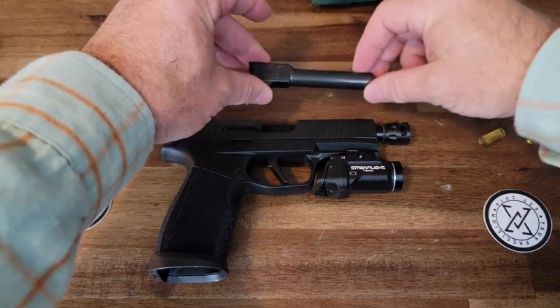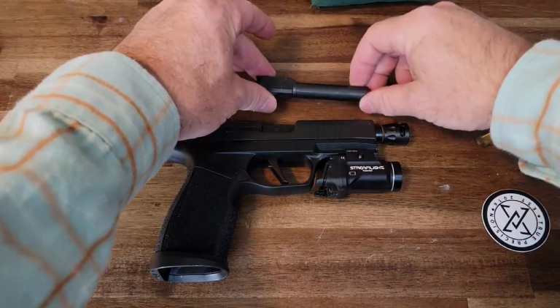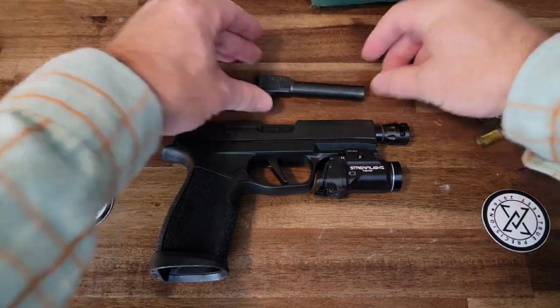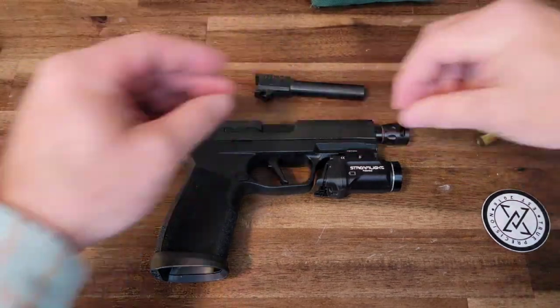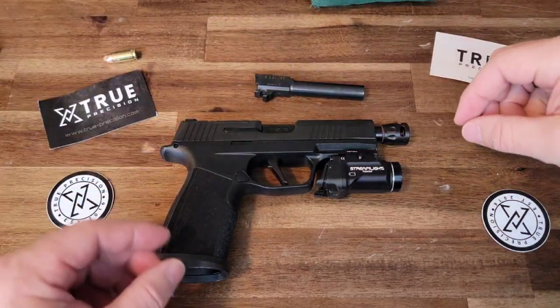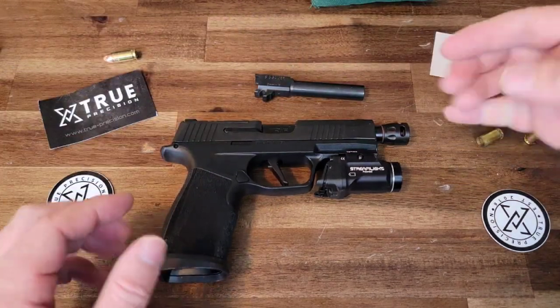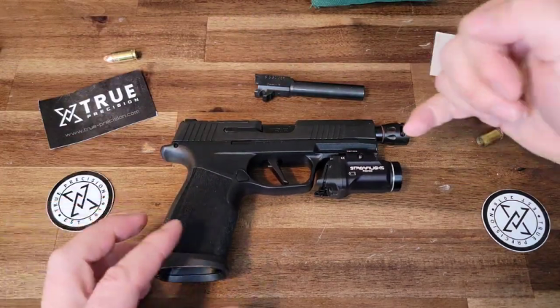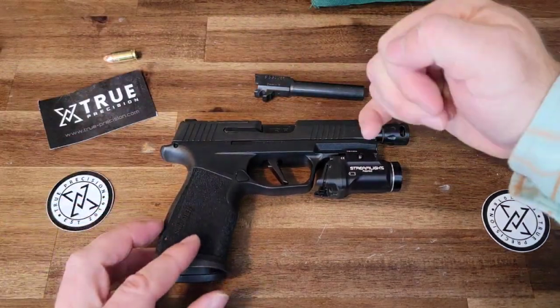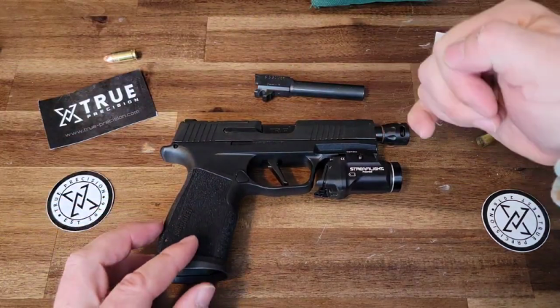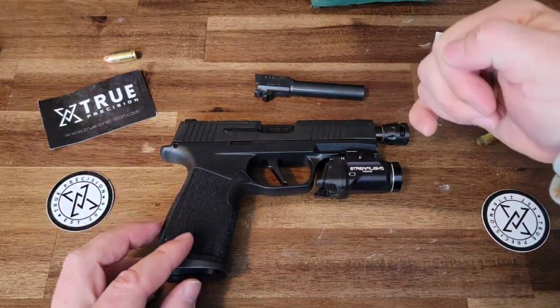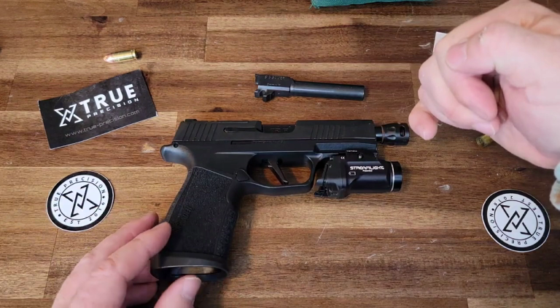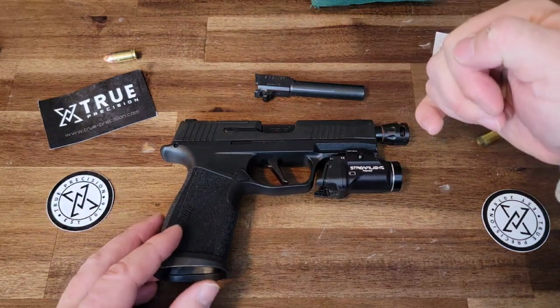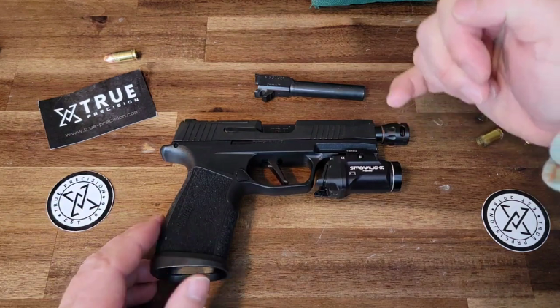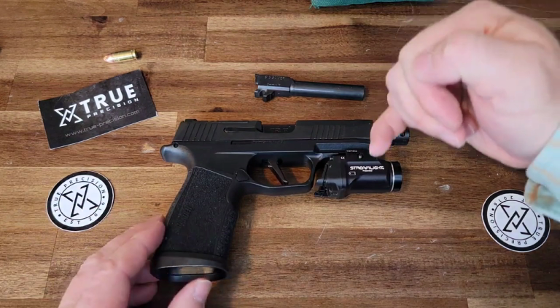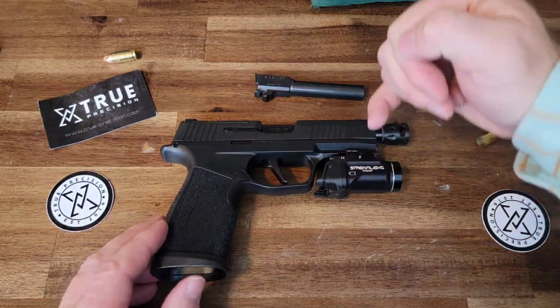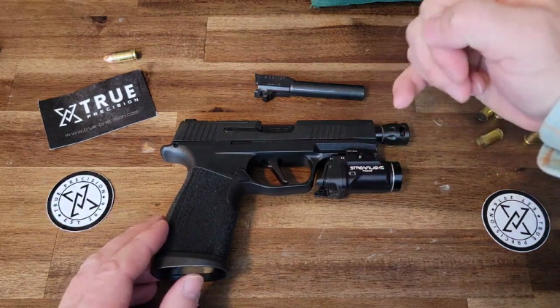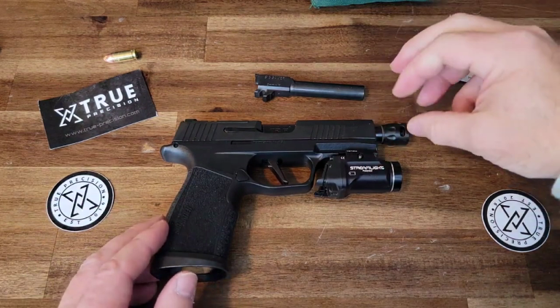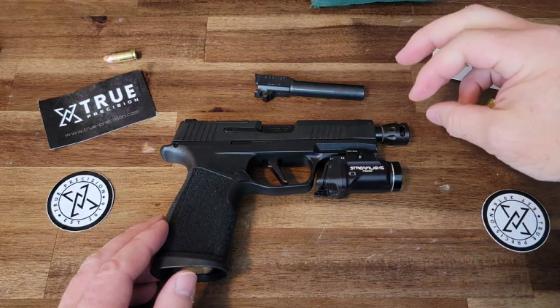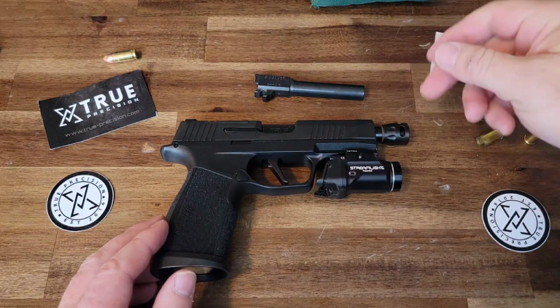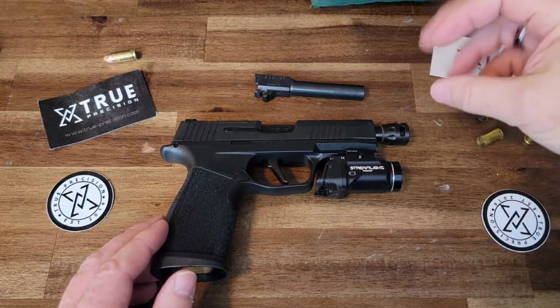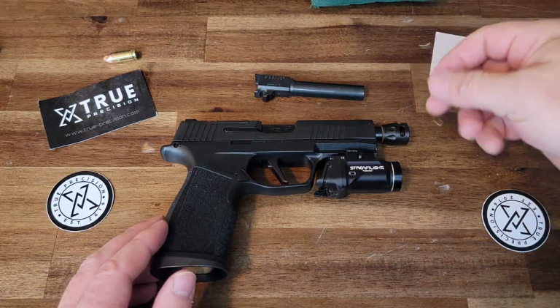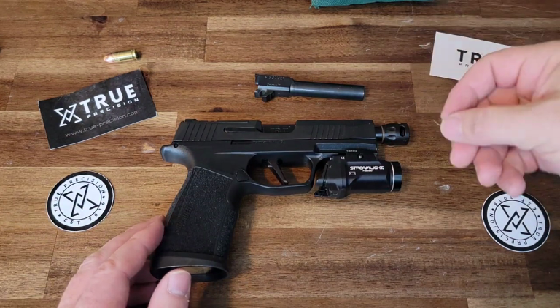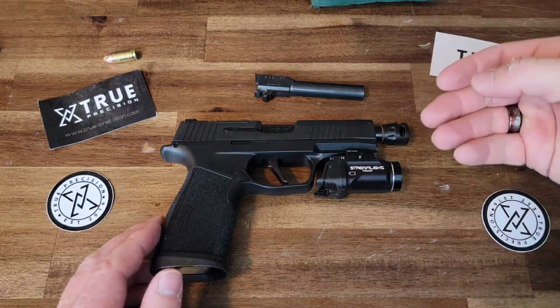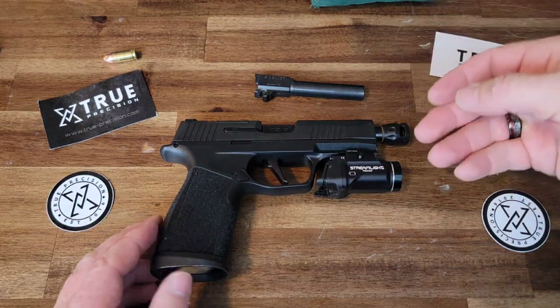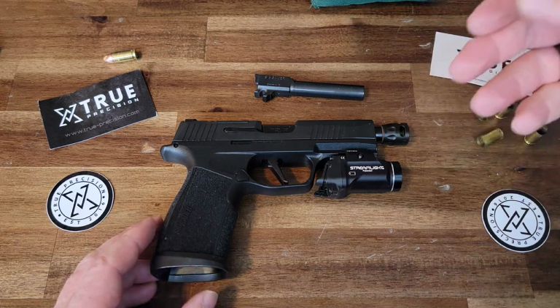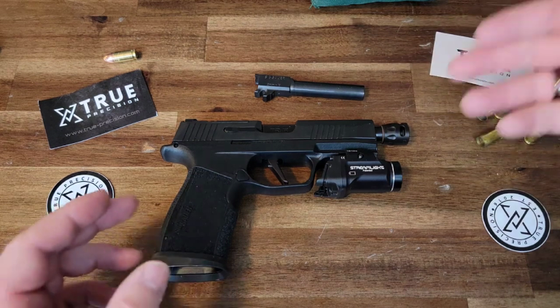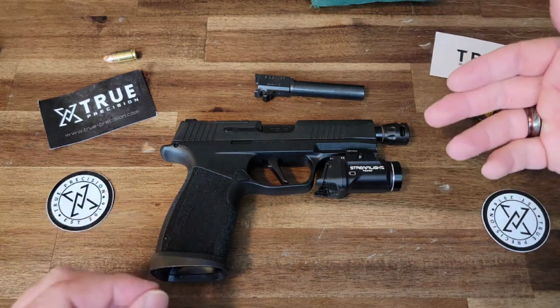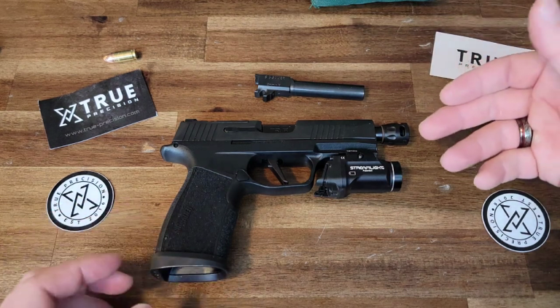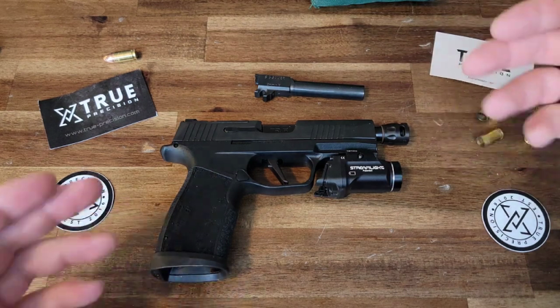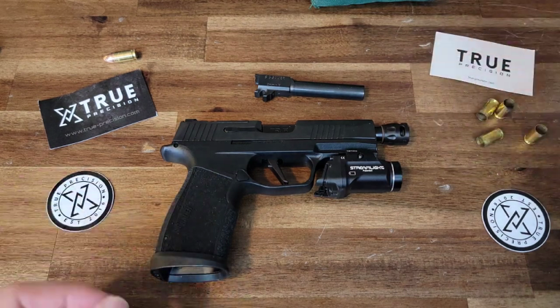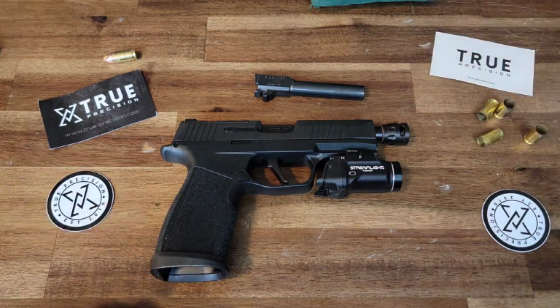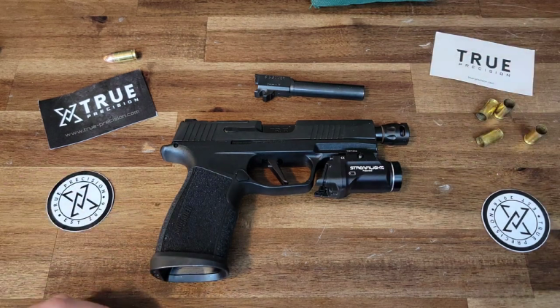What happens when you add the threaded barrel is that the threading has to stick beyond the end of the actual slide so that you can thread either a compensator or a sound suppression device onto that barrel.